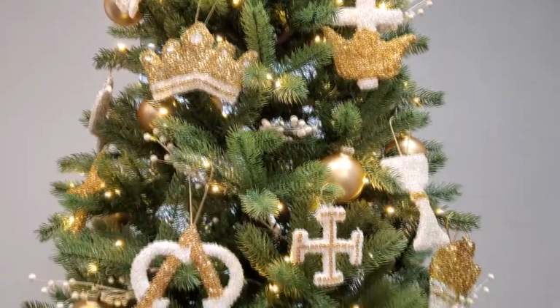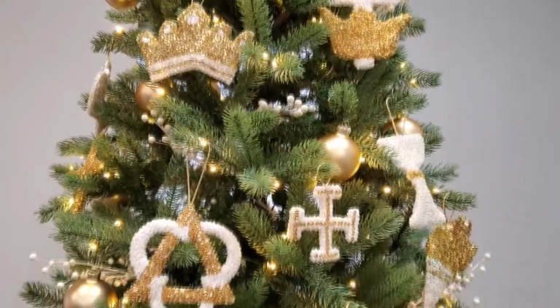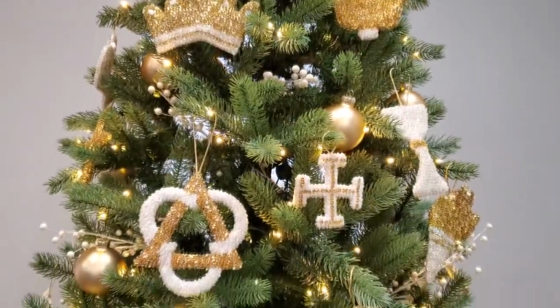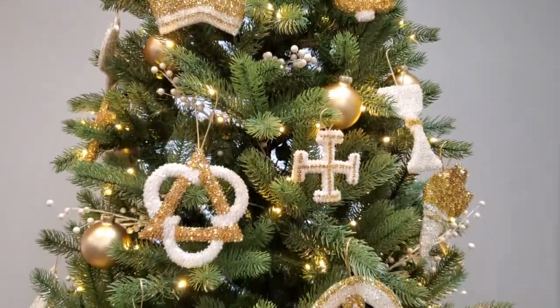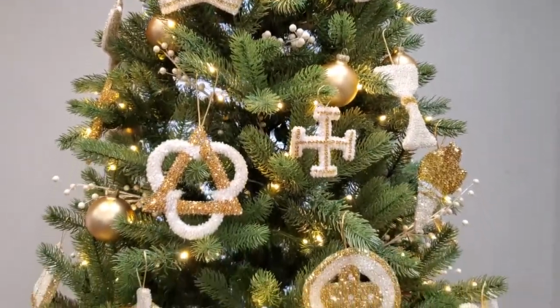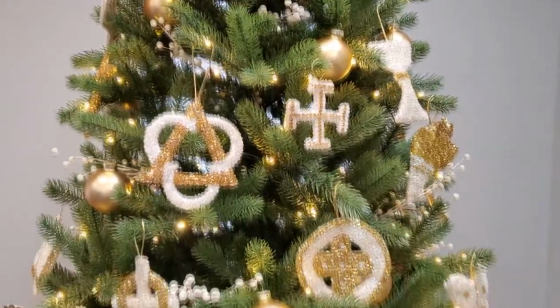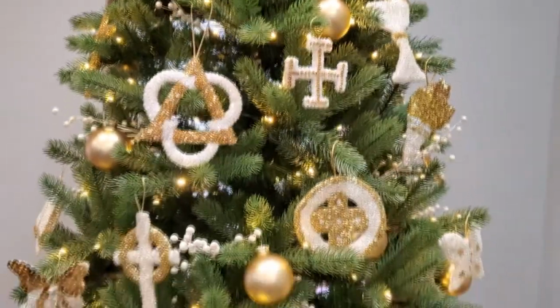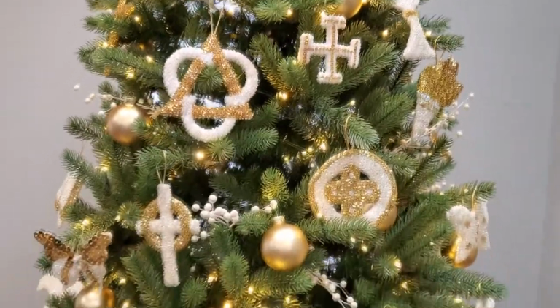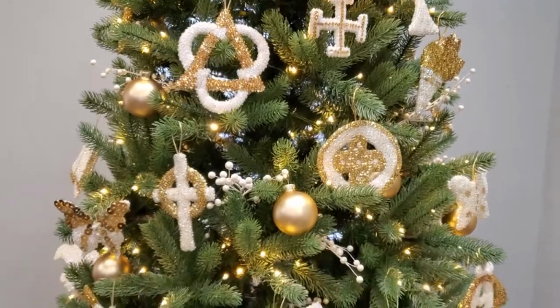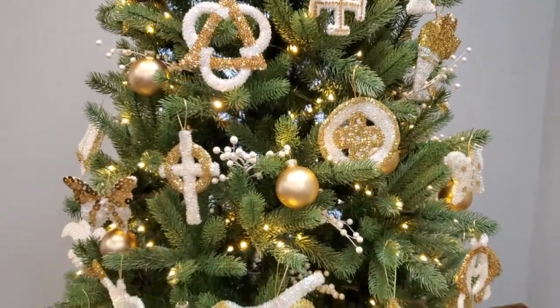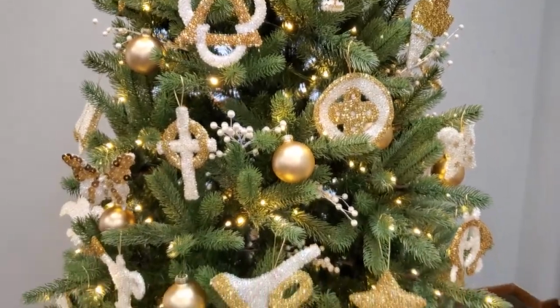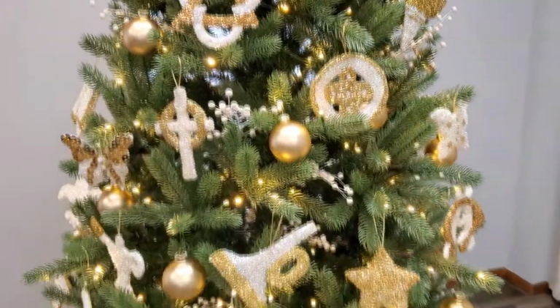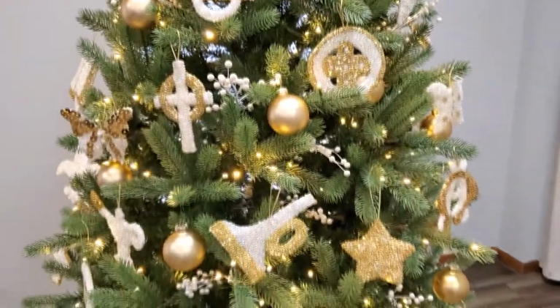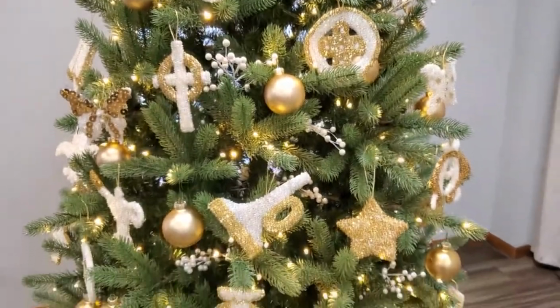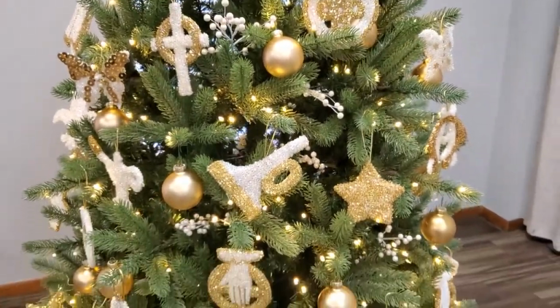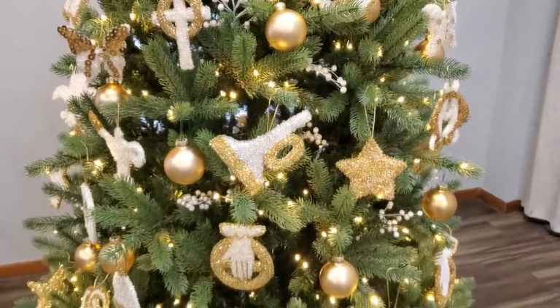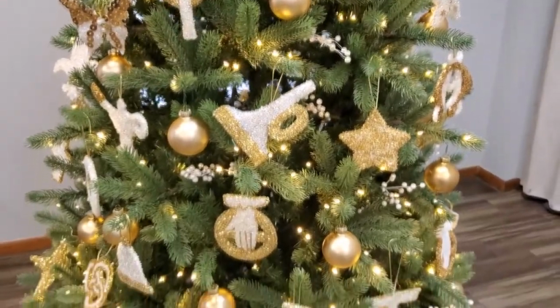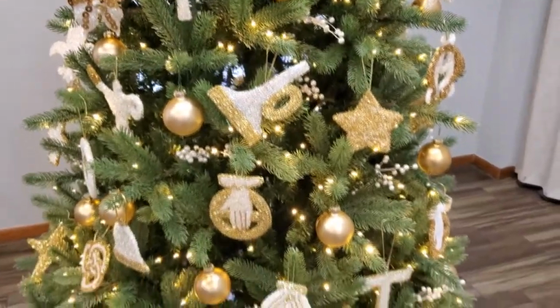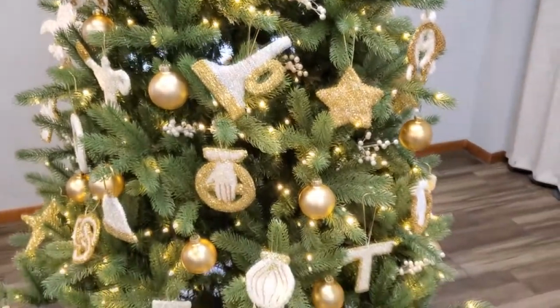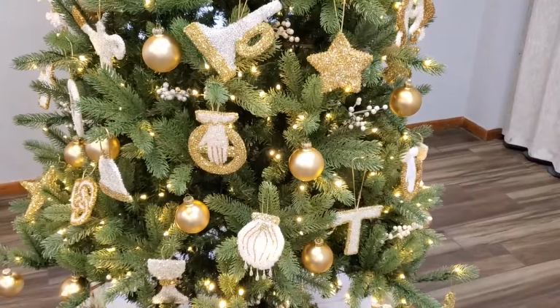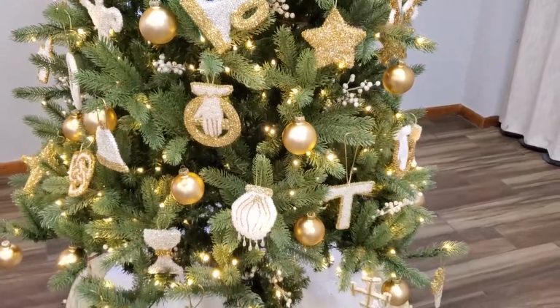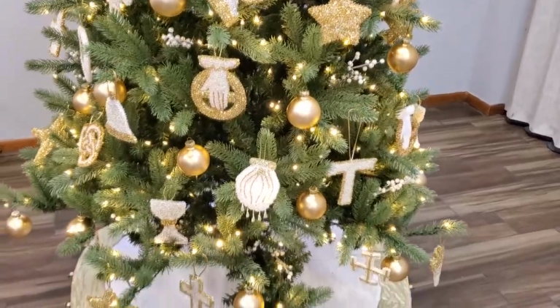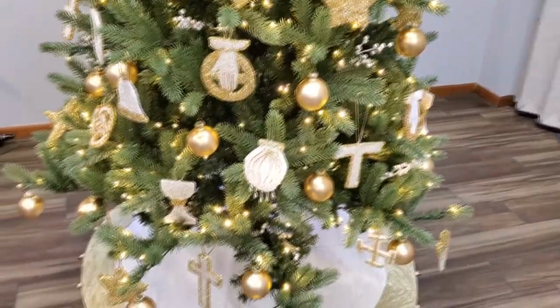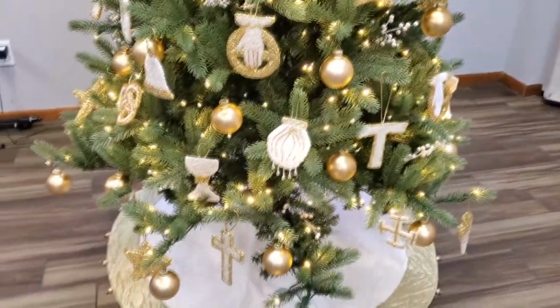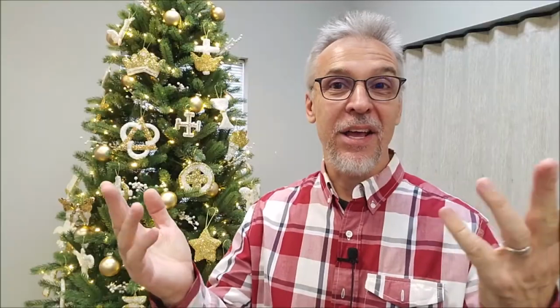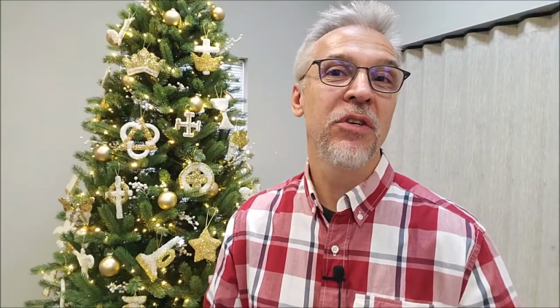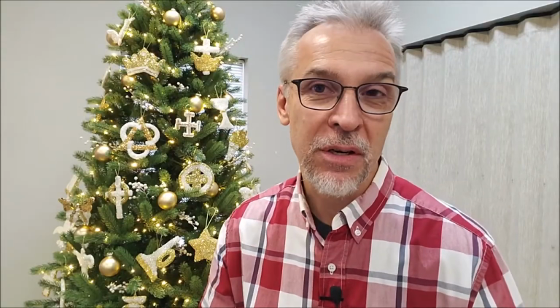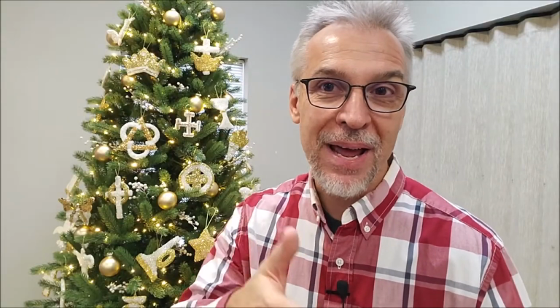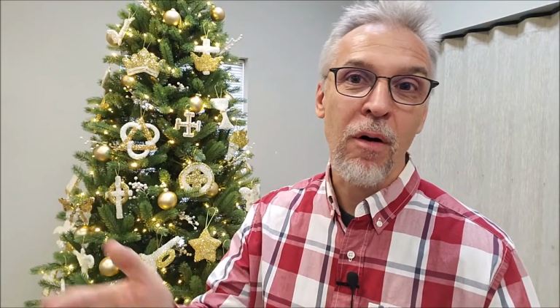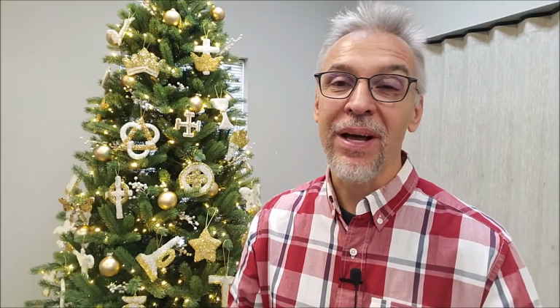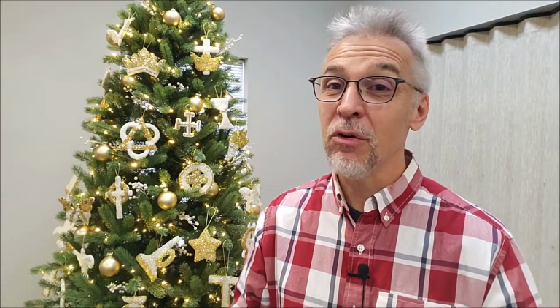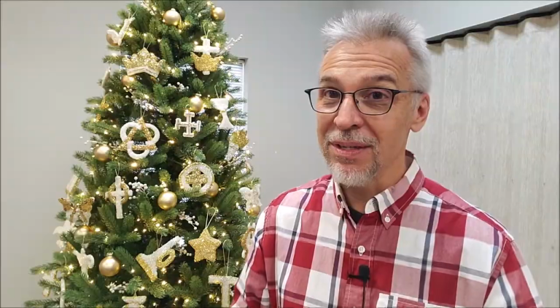At Walden Church, we have one of these in our family life center, and we decided it would be a good idea to walk through the different ornaments every single day as a winter devotion from now all the way until Christmas day.